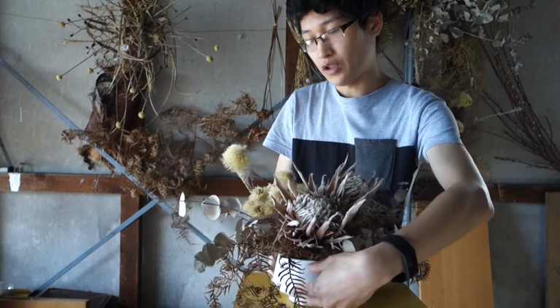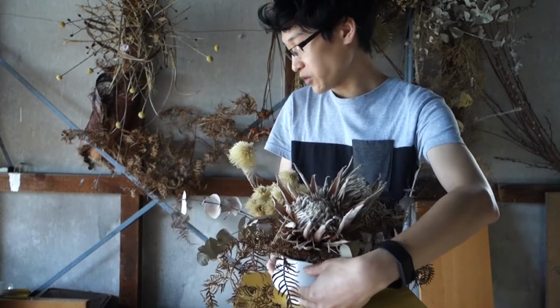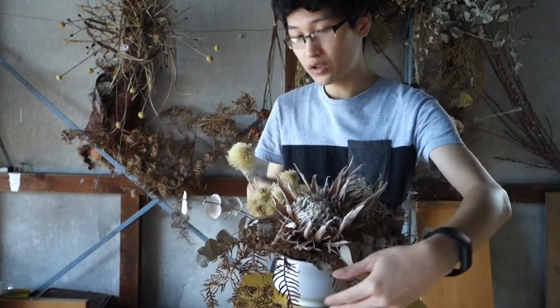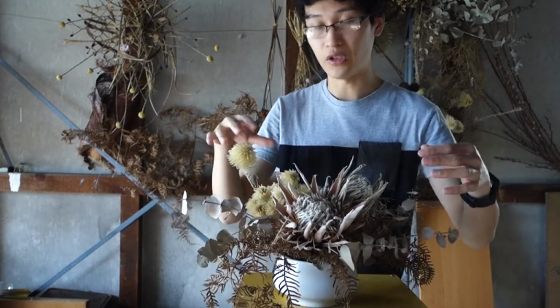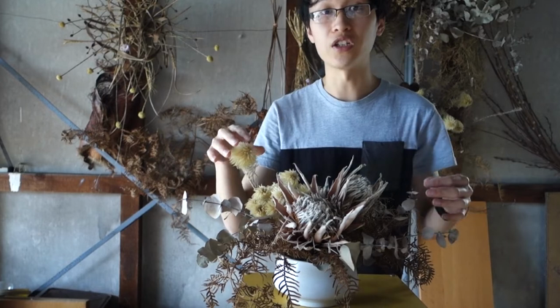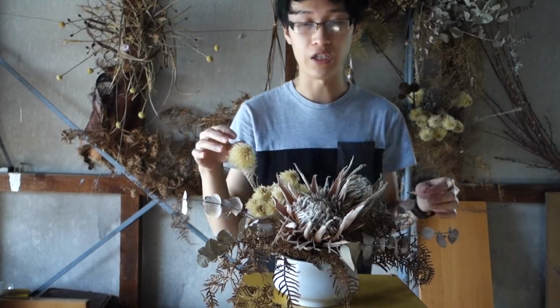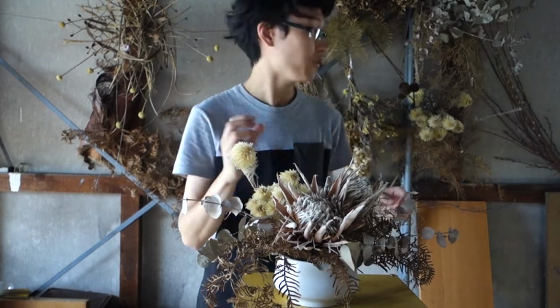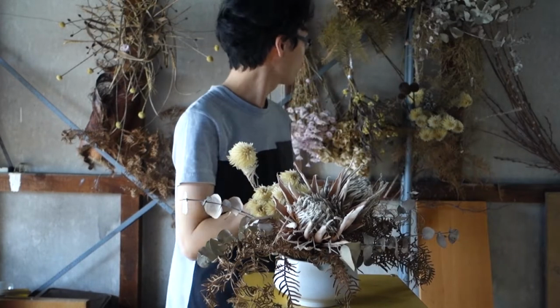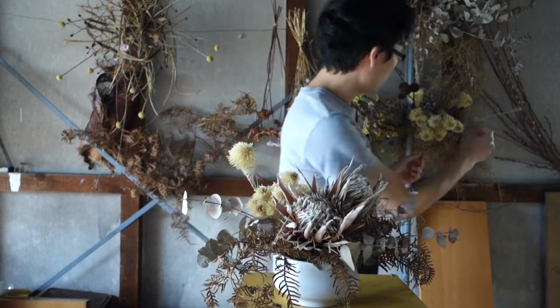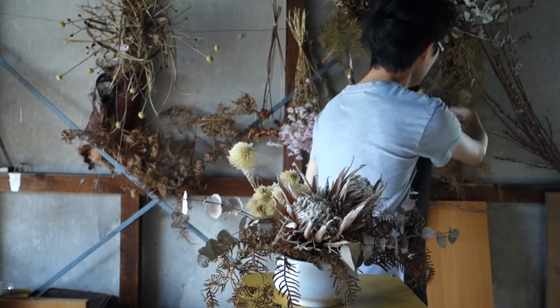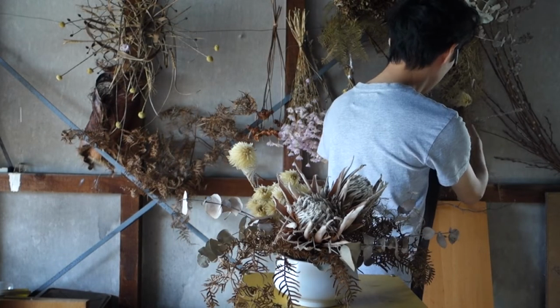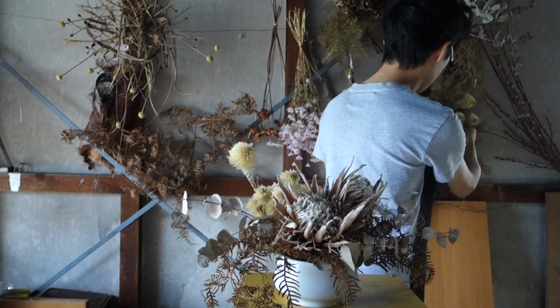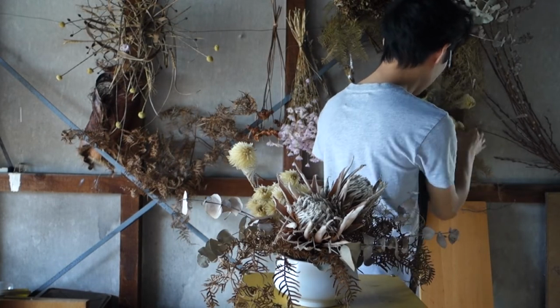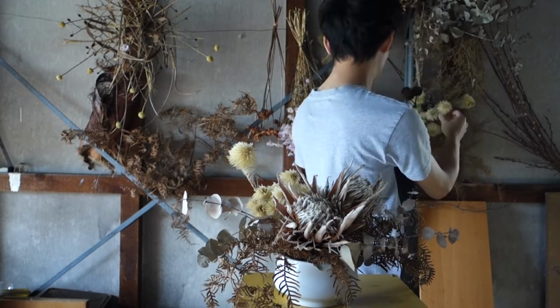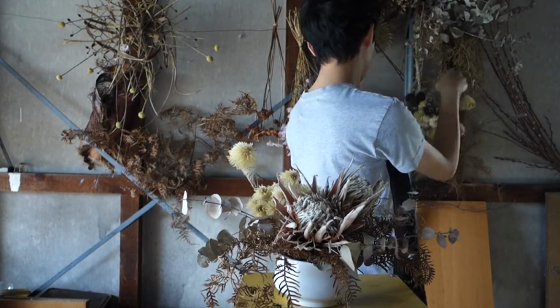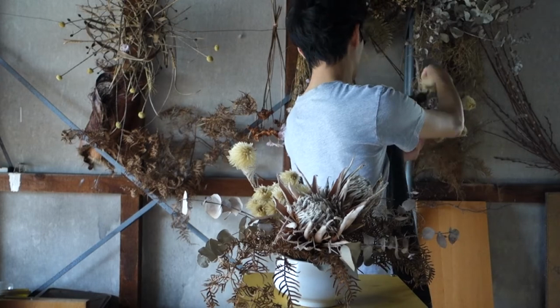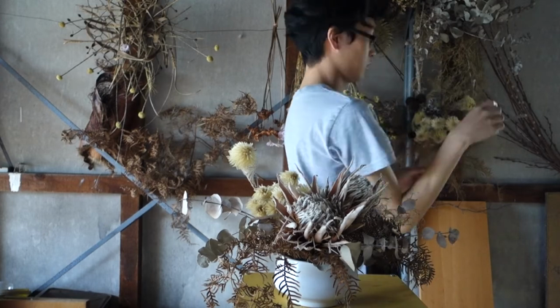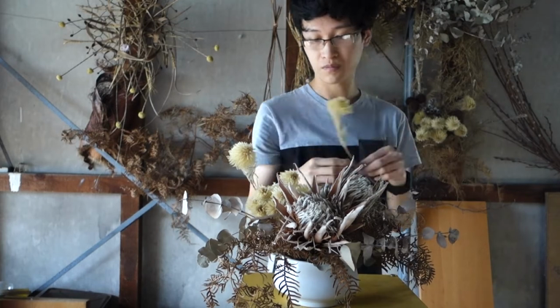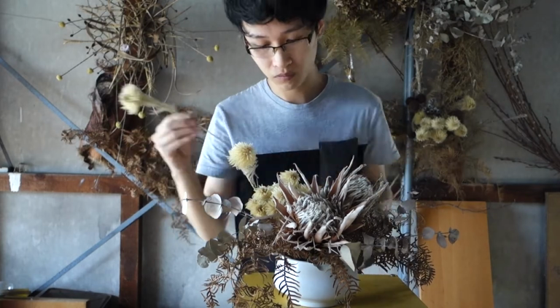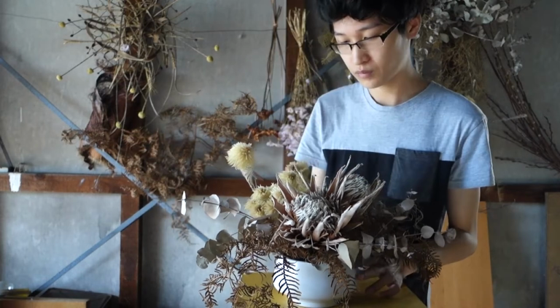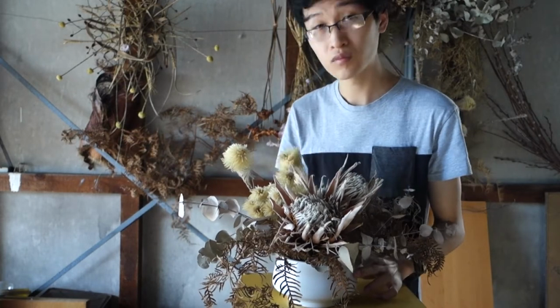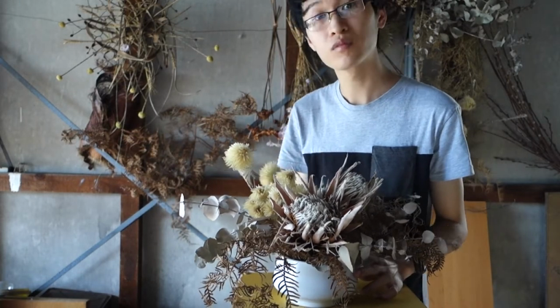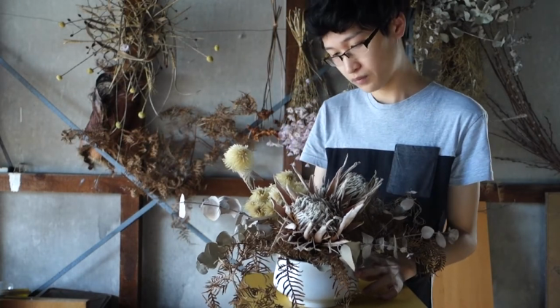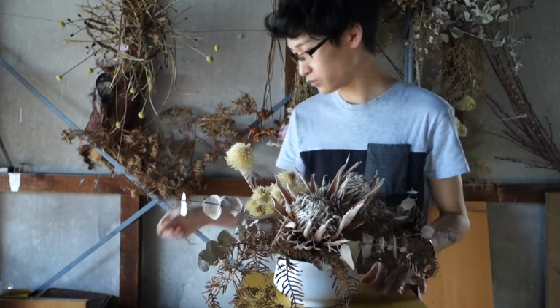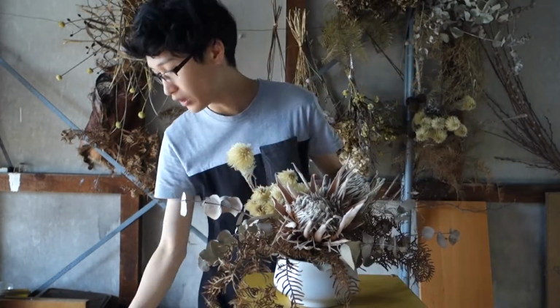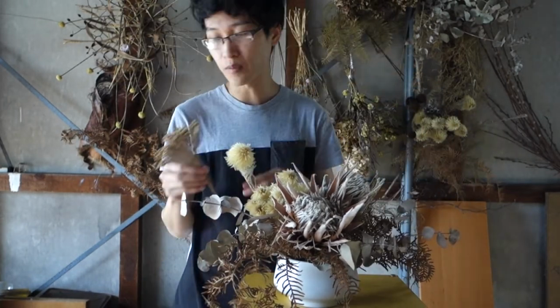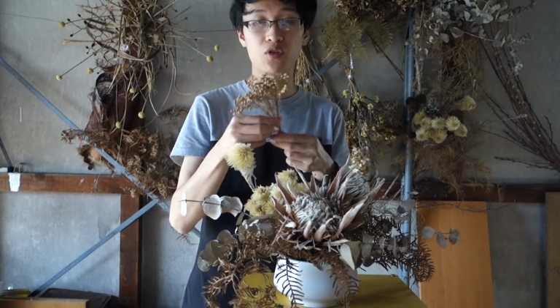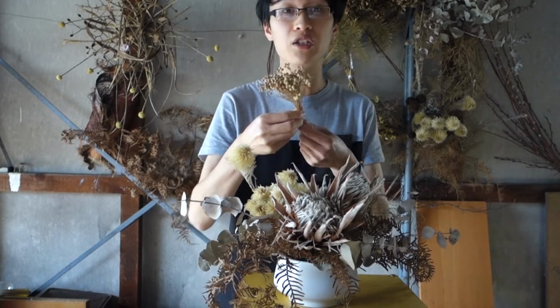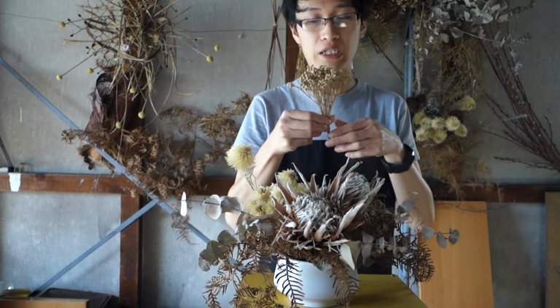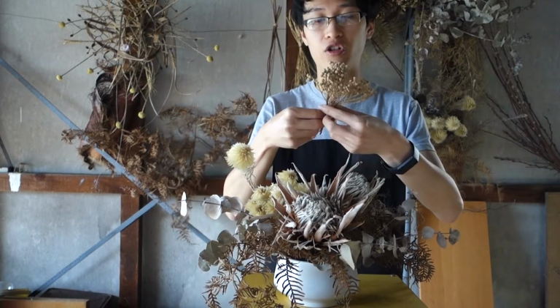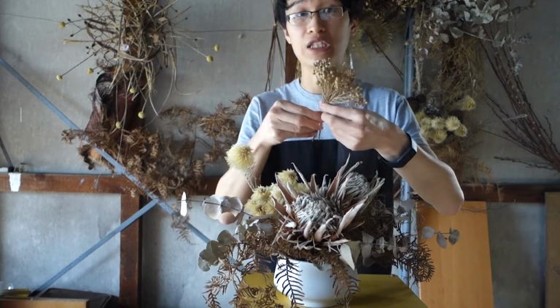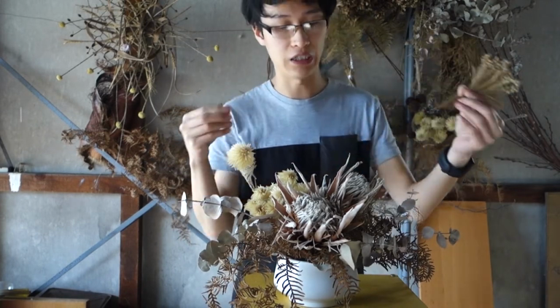We've got a little bit of silica in there. Next I'm going to put my little piece of brazilia in there.